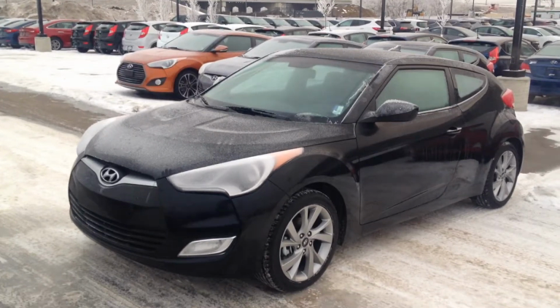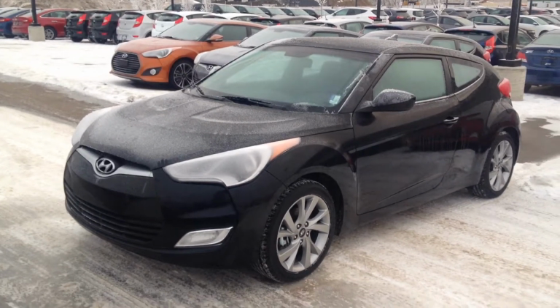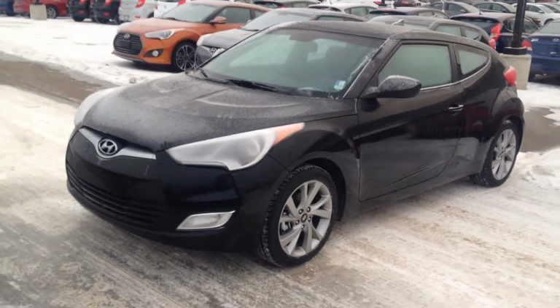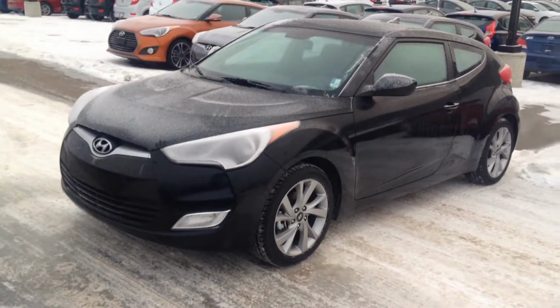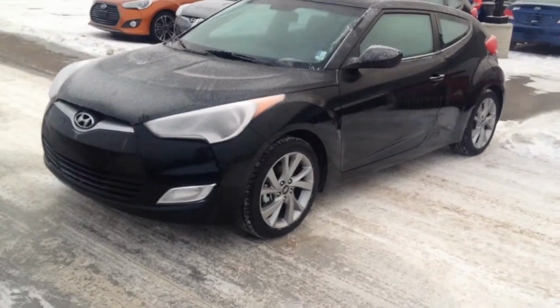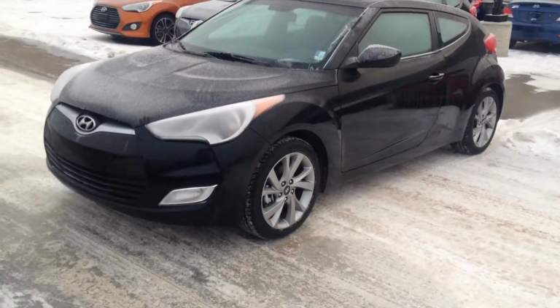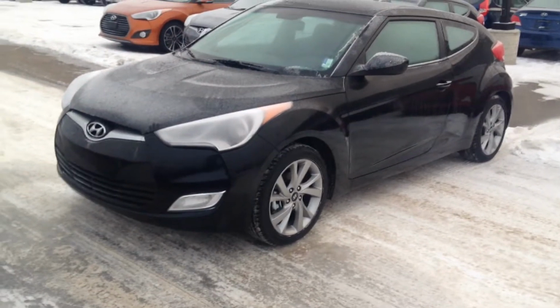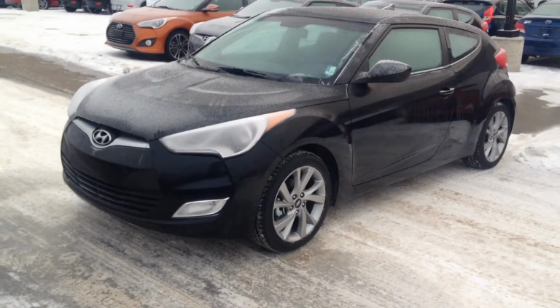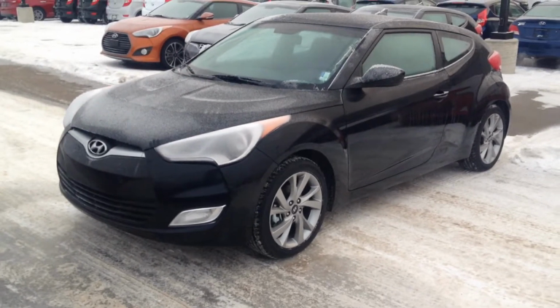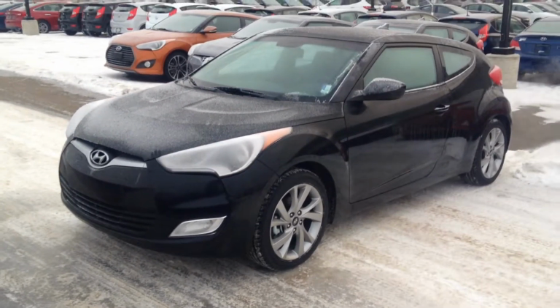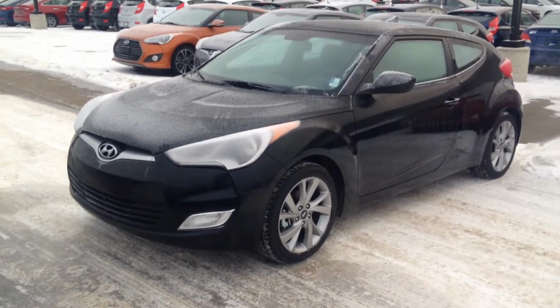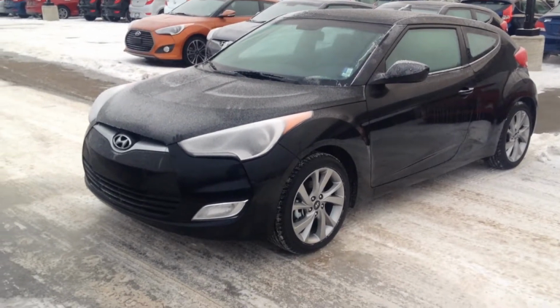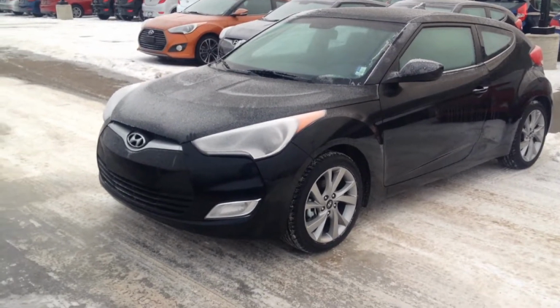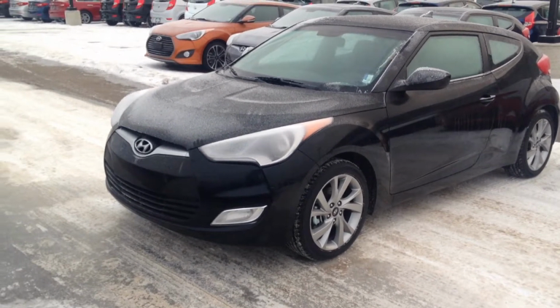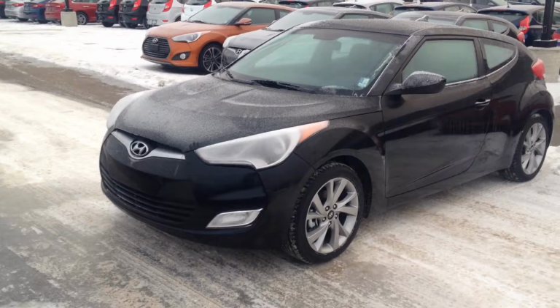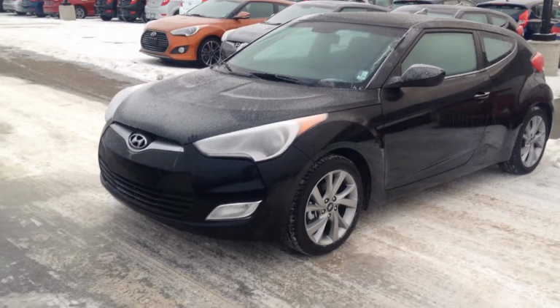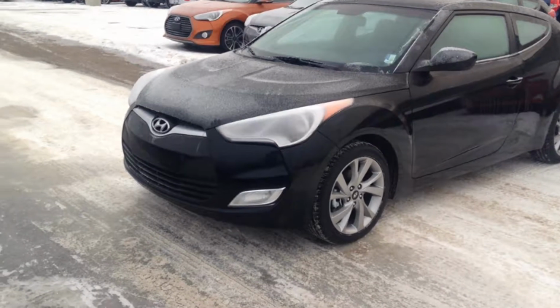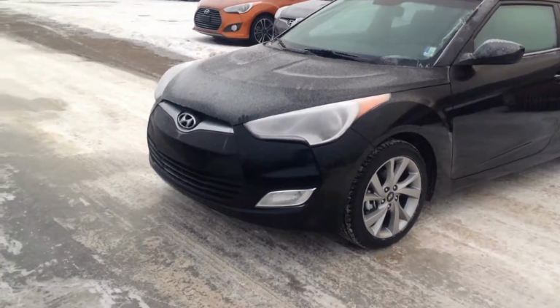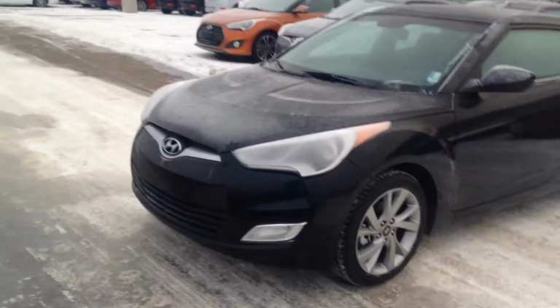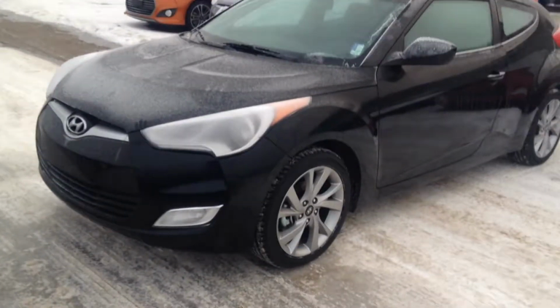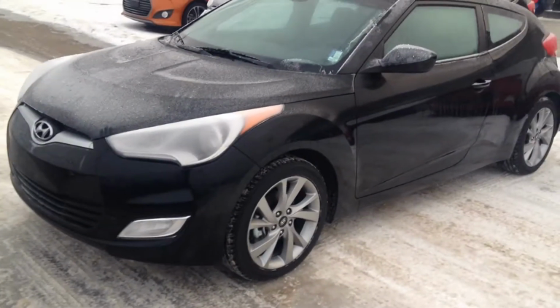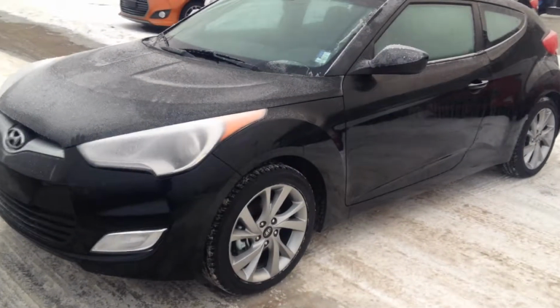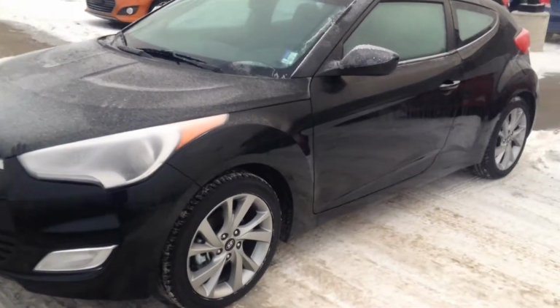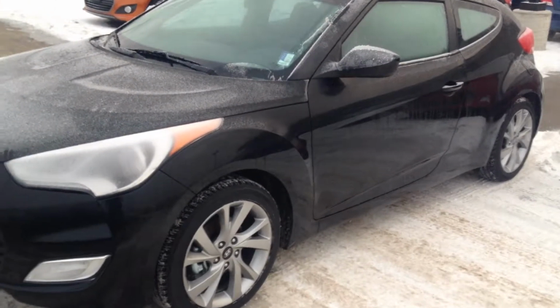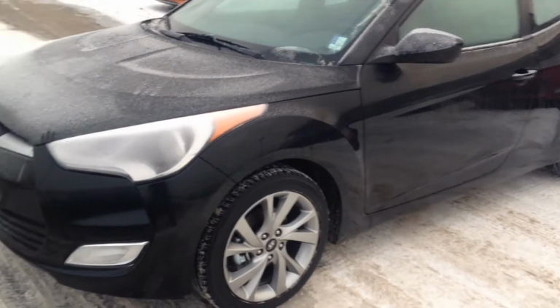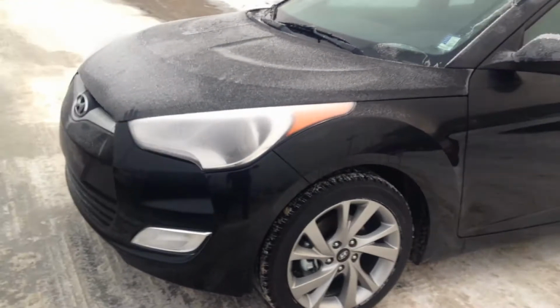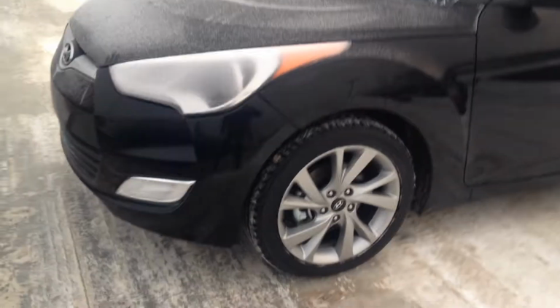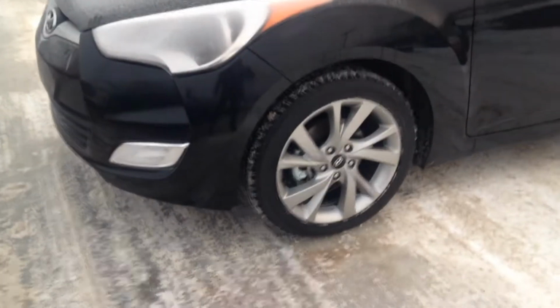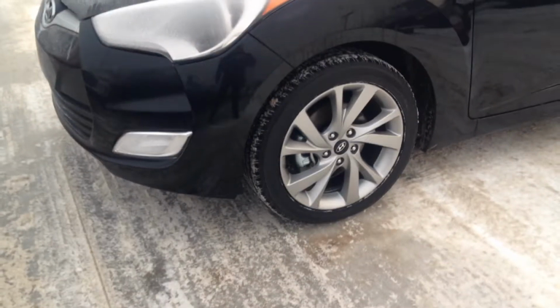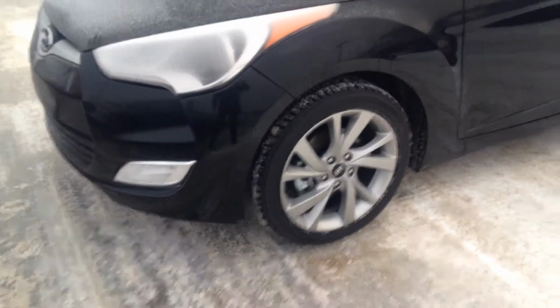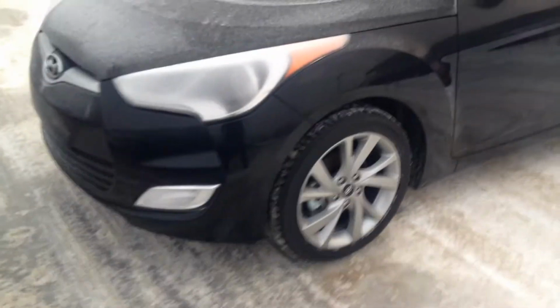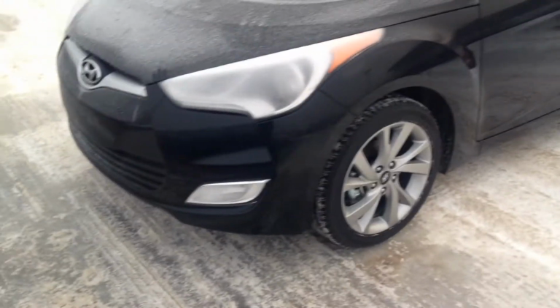Hey Don, it's Jordan here from River City Hyundai. In front of me, I've got the 2016 Hyundai Veloster. This one here is the base model, but it's got tons of great features that I'll go over with you.